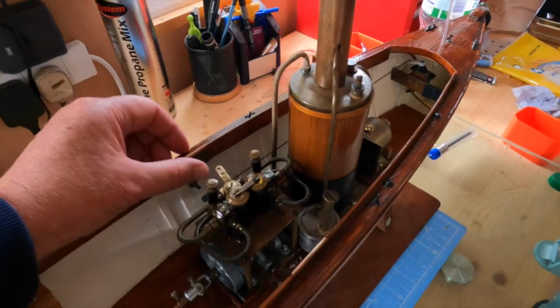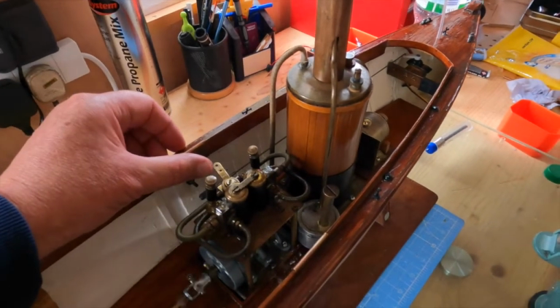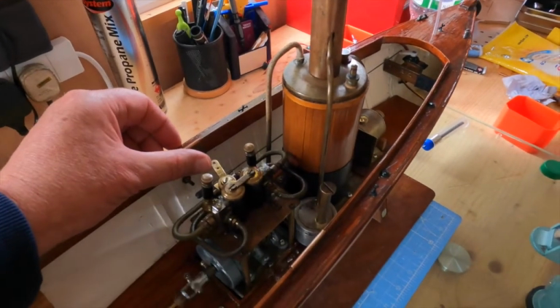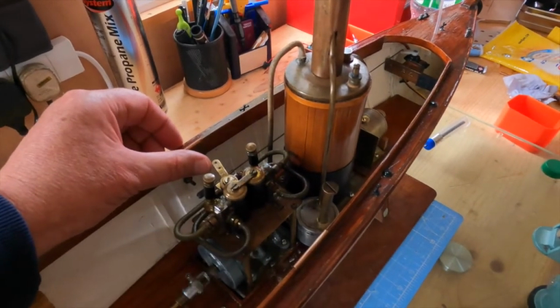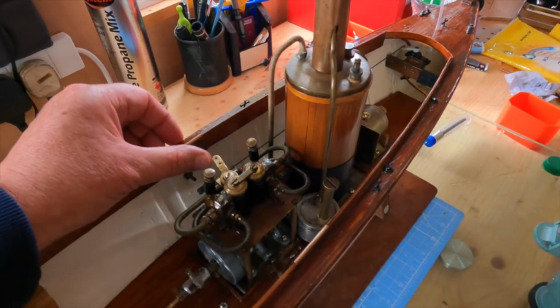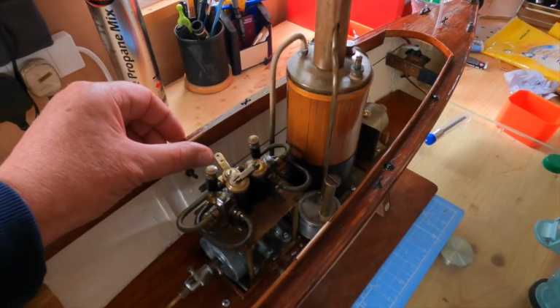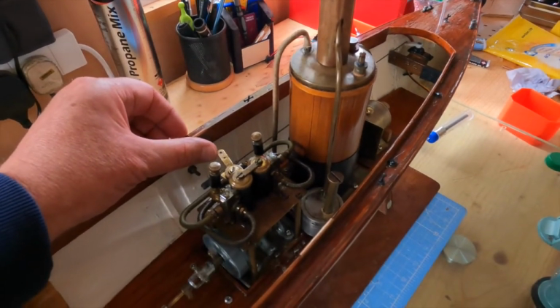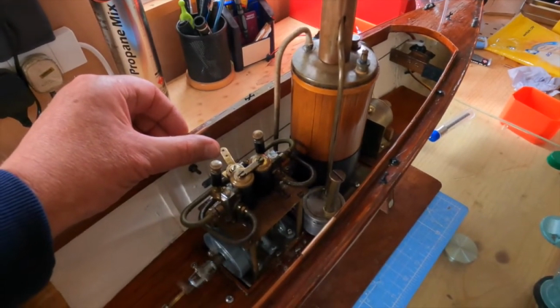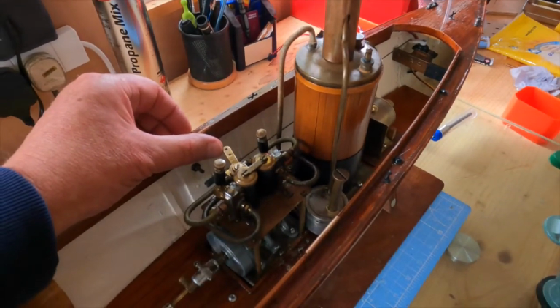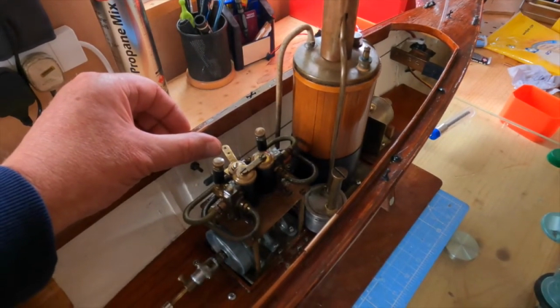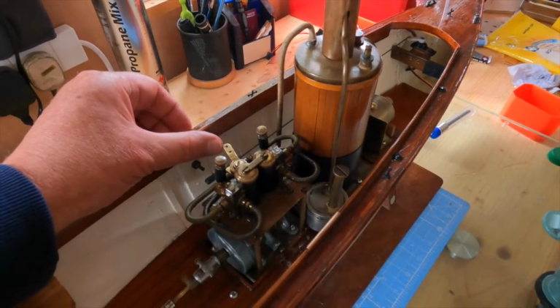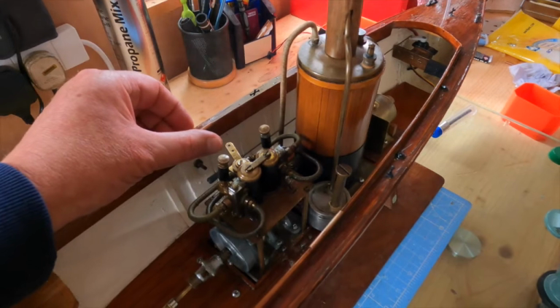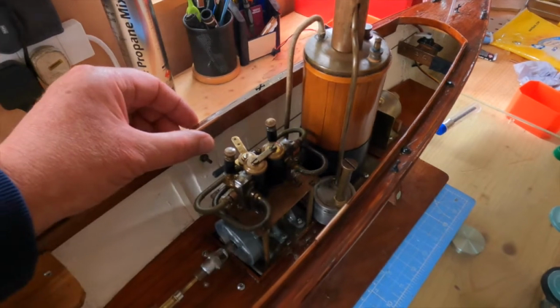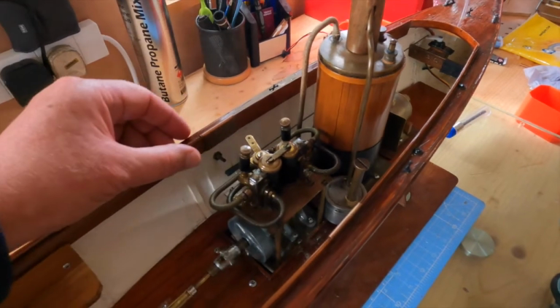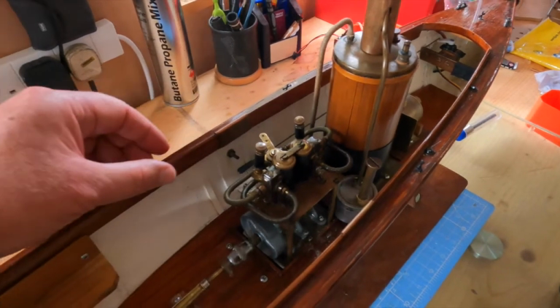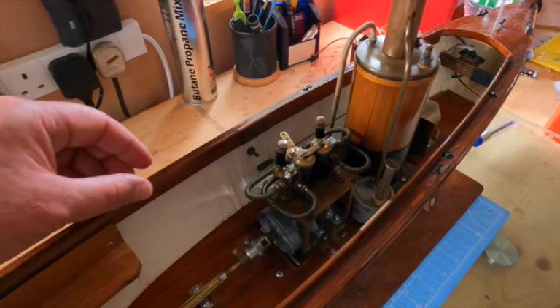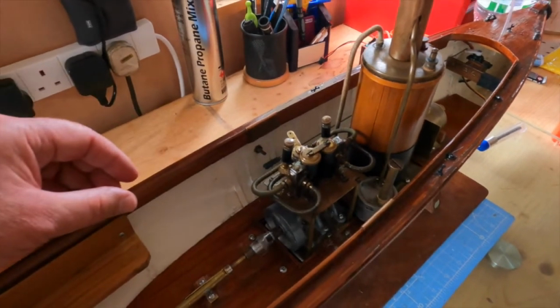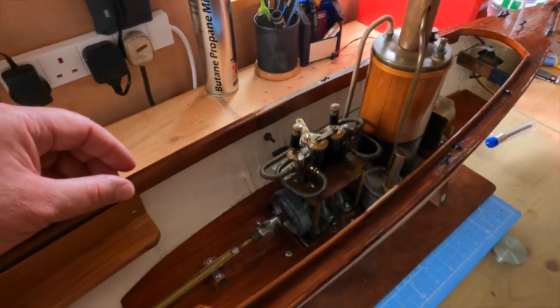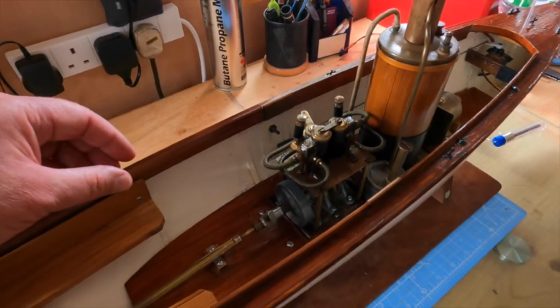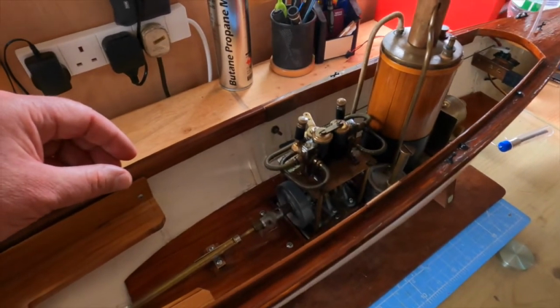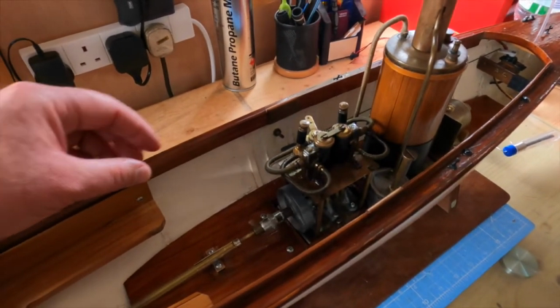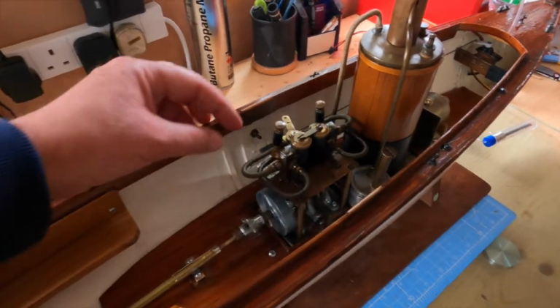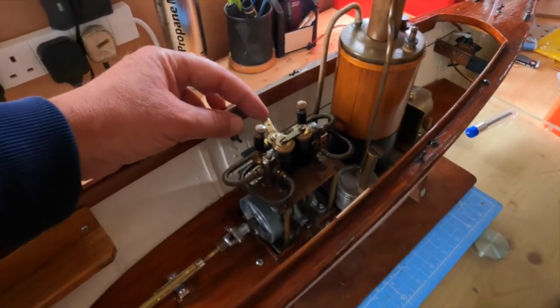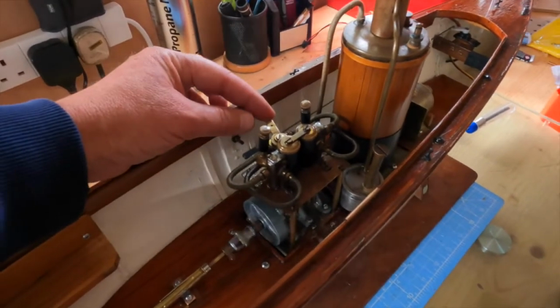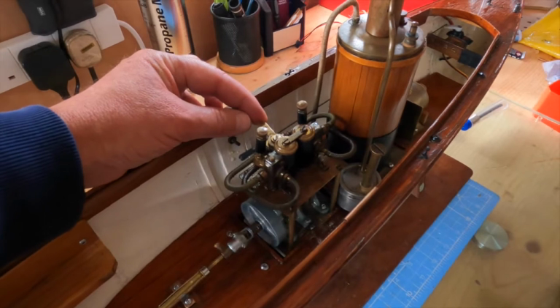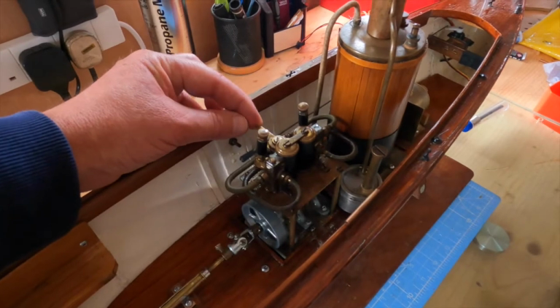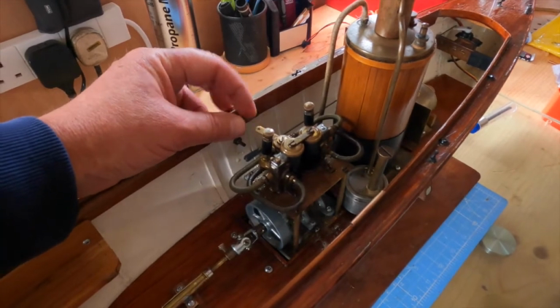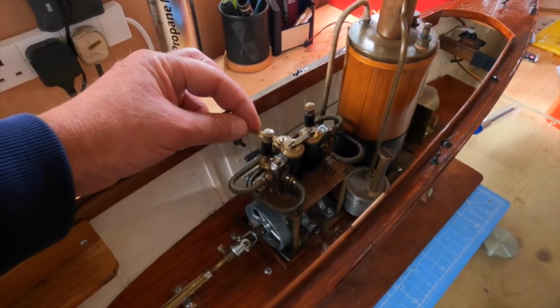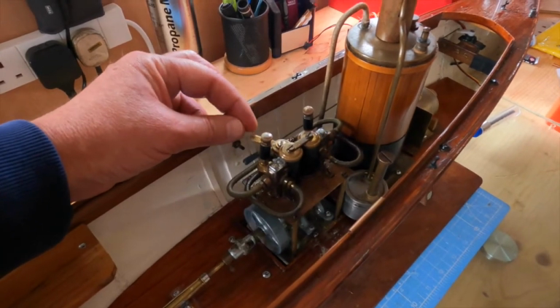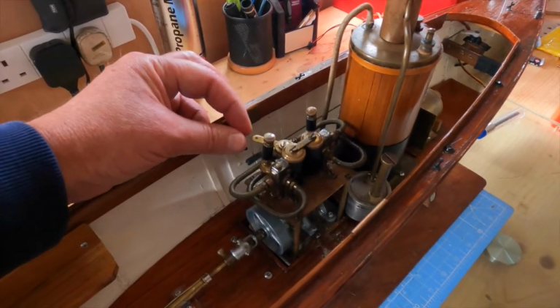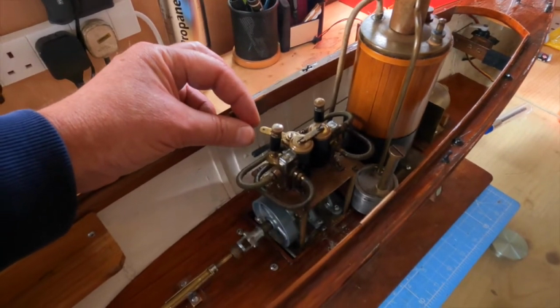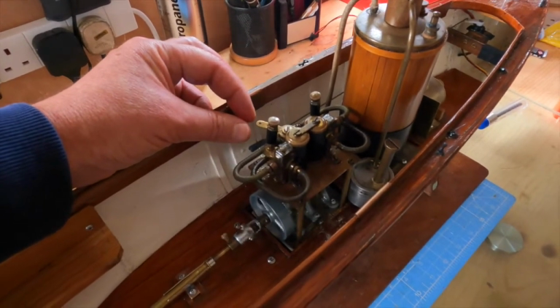Give it a bit more throttle. Beautiful. And then I can take that and put it into reverse.